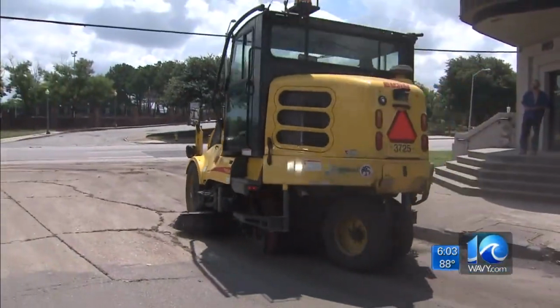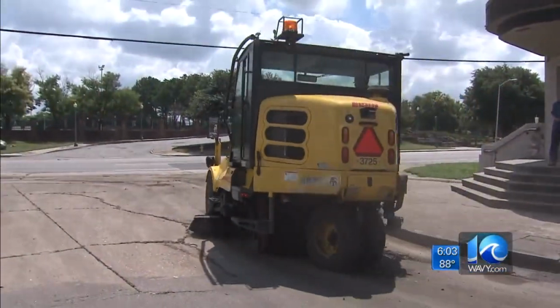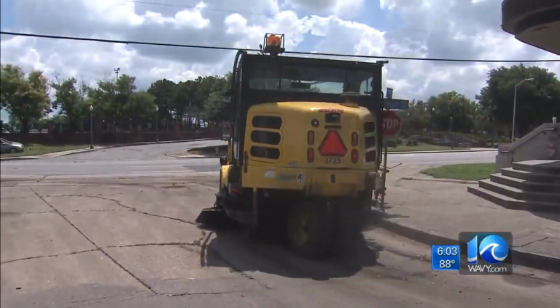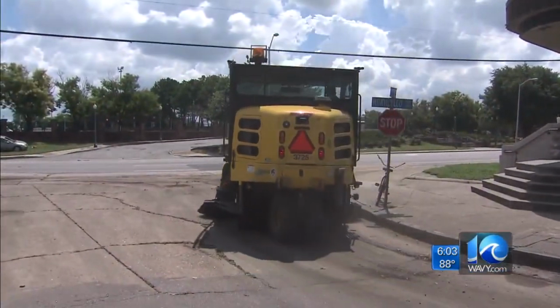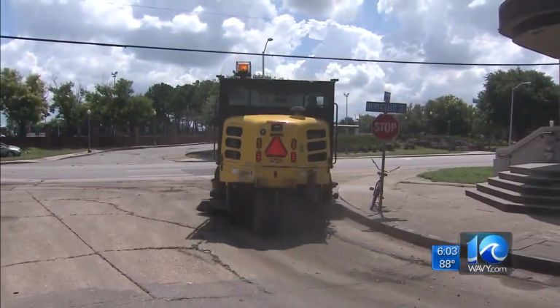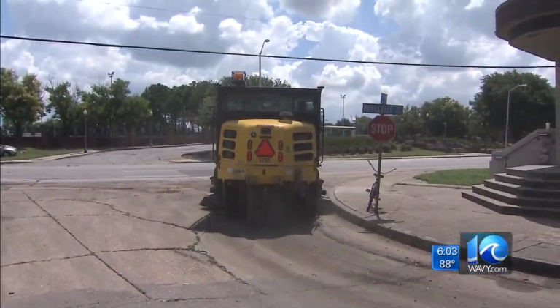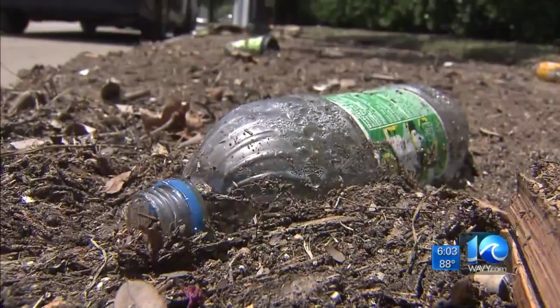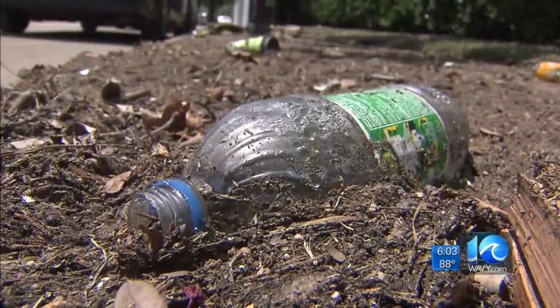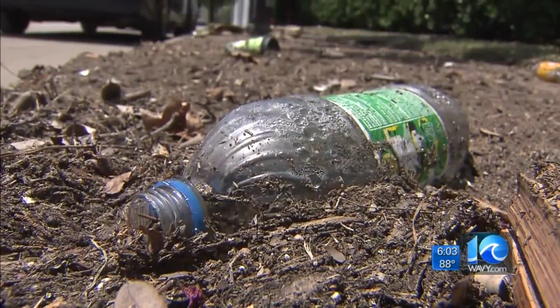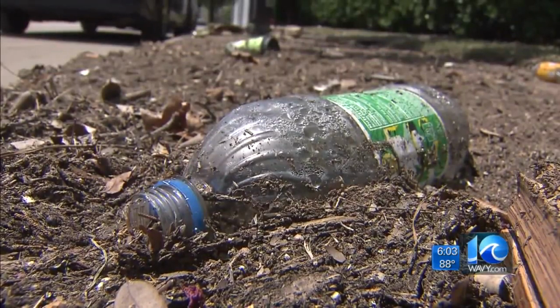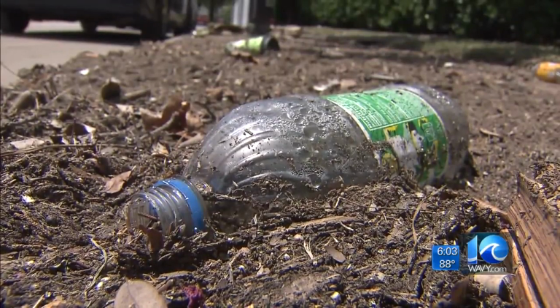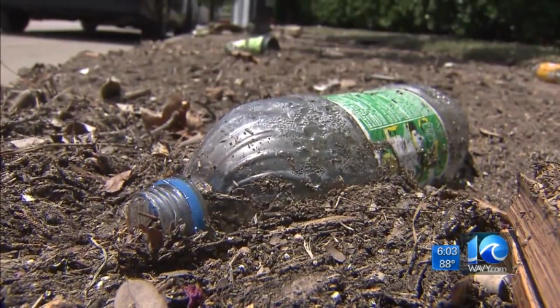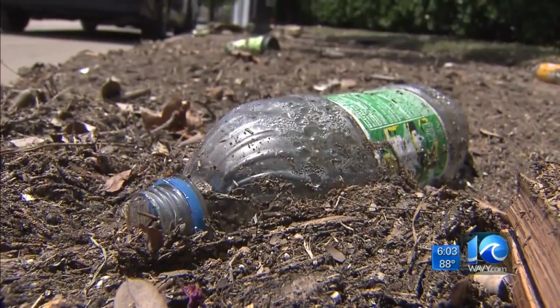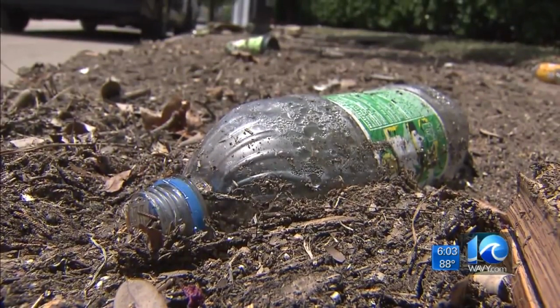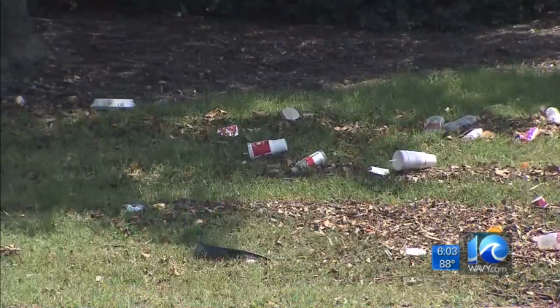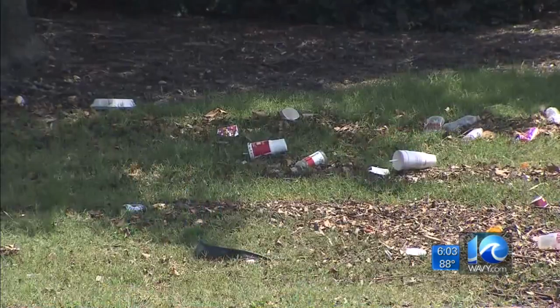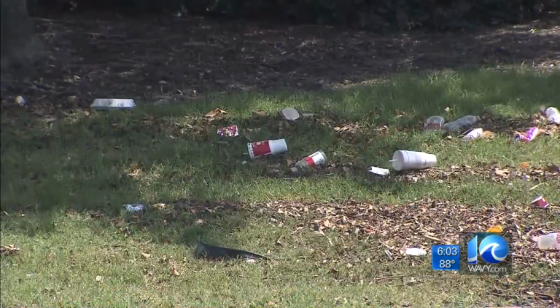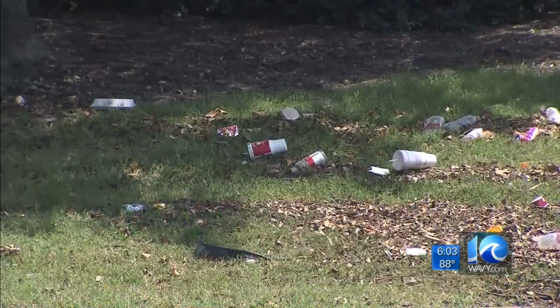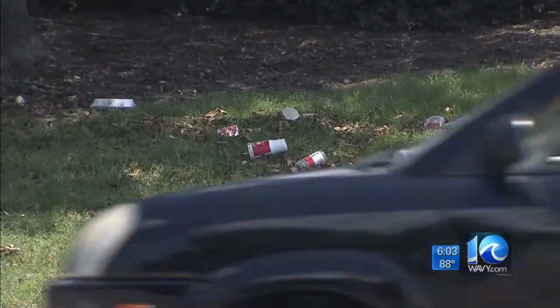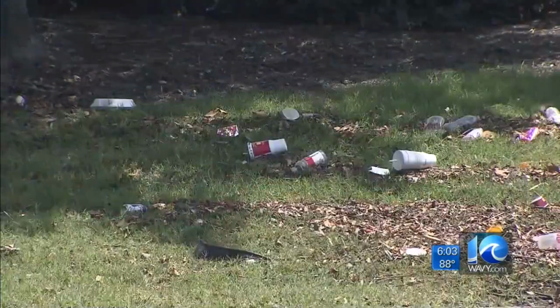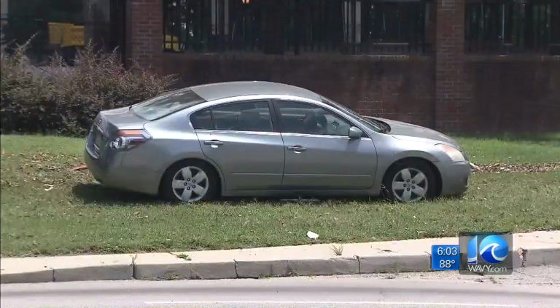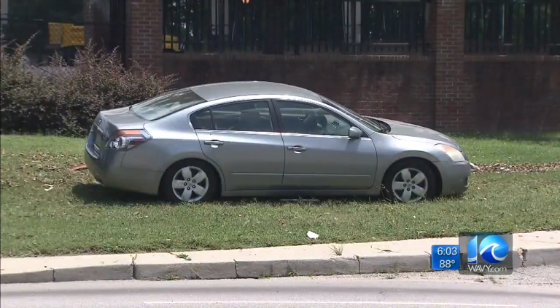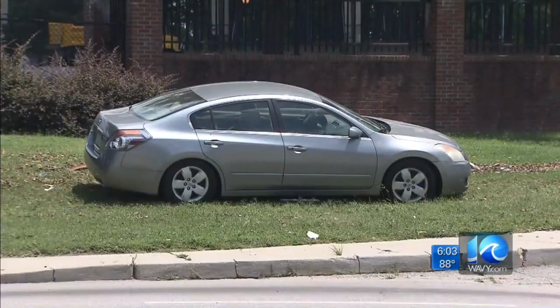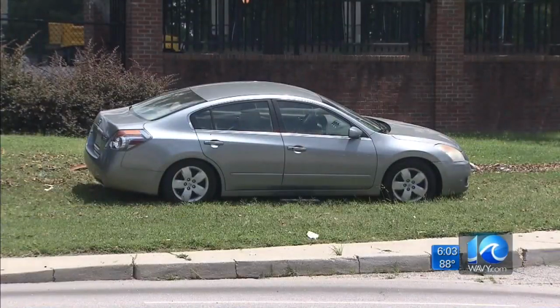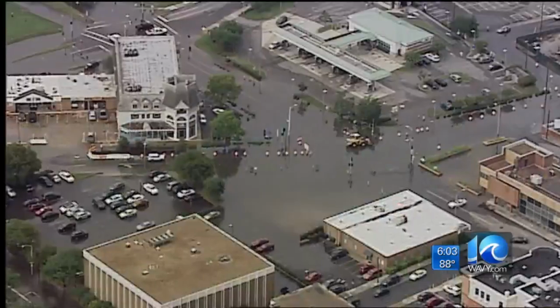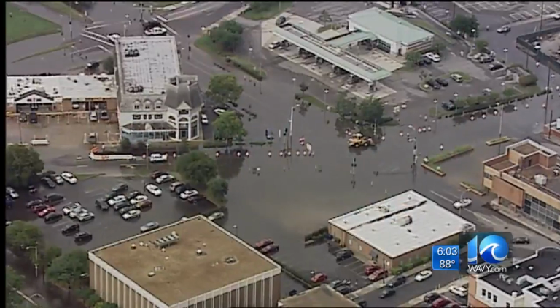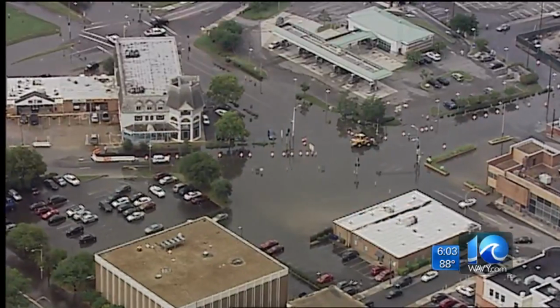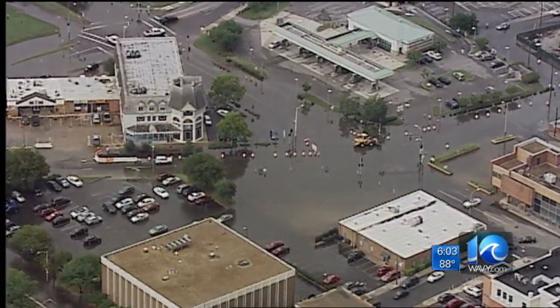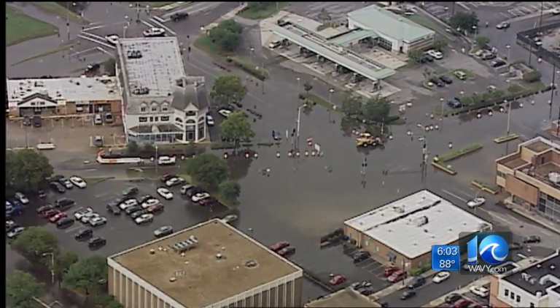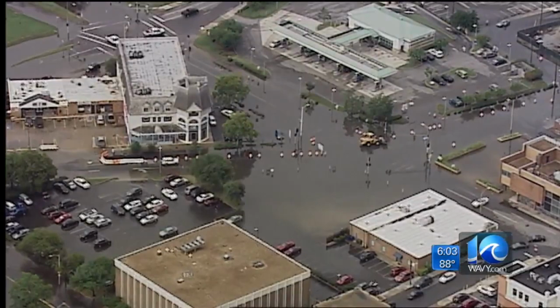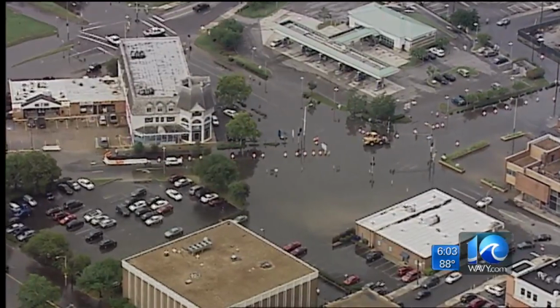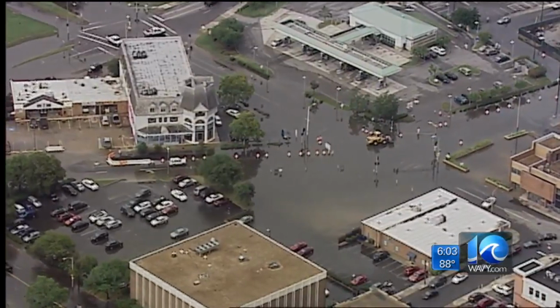Sweeping through the streets, Norfolk storm cleanup begins. Along Monticello Avenue, you see trash cluttered with mud mixed with wood chips. The debris falls in a line to mark the road with the high water from Tuesday afternoon's downpour. High in the sky, Chopper 10 showed street after street of downtown flooded.